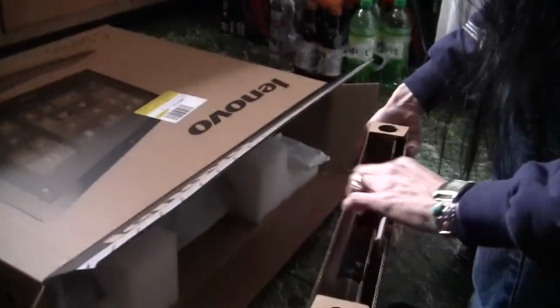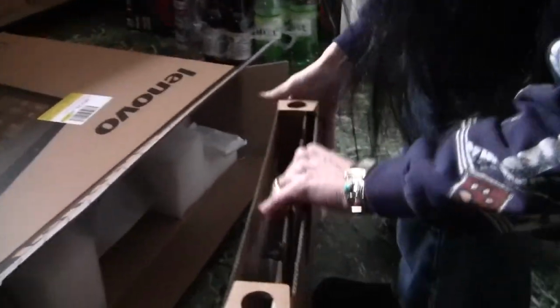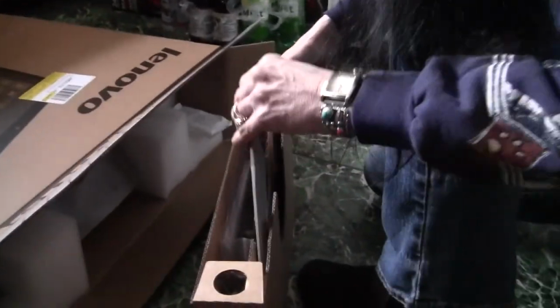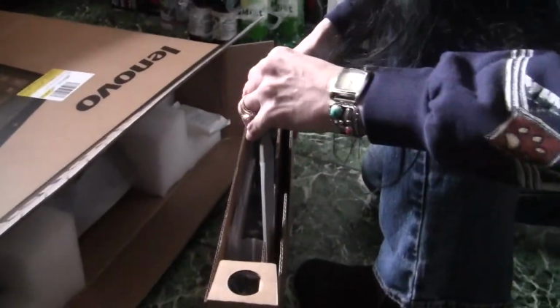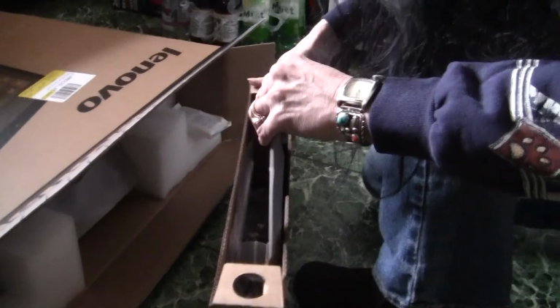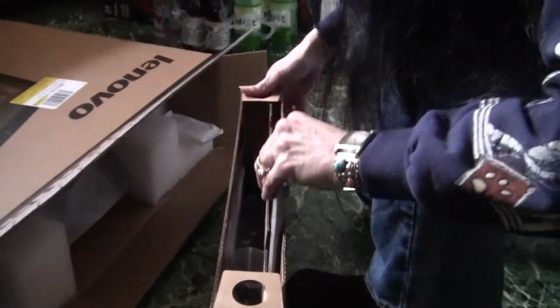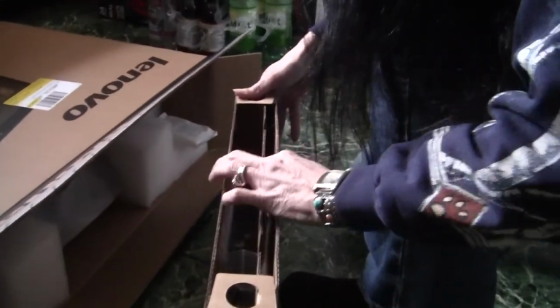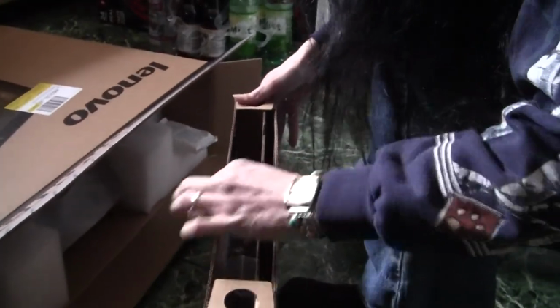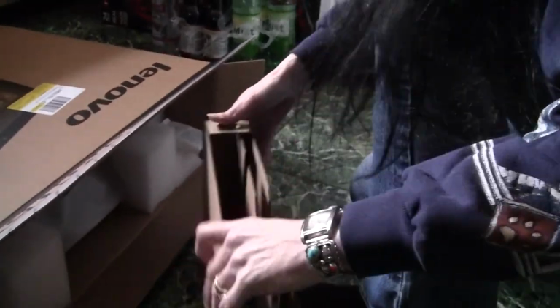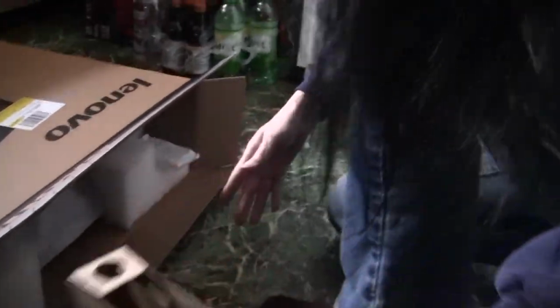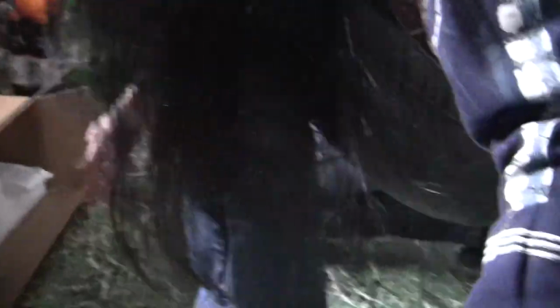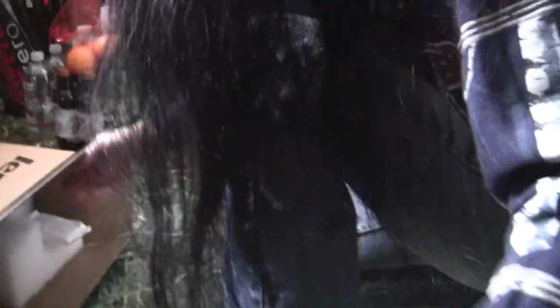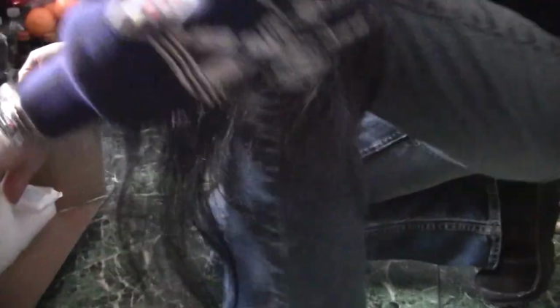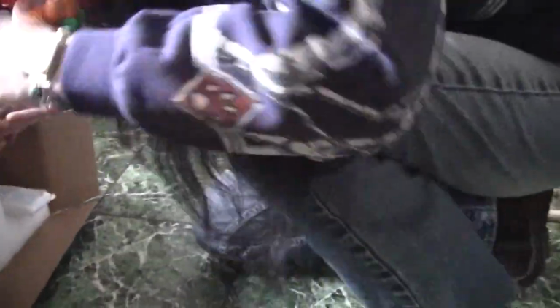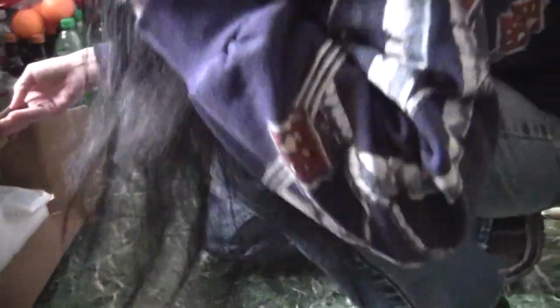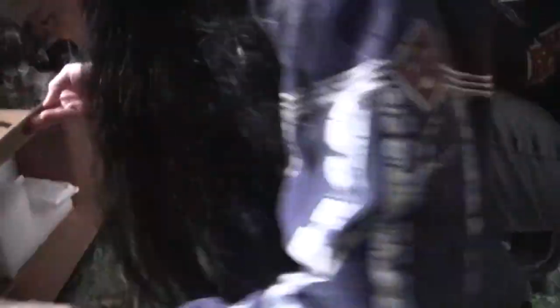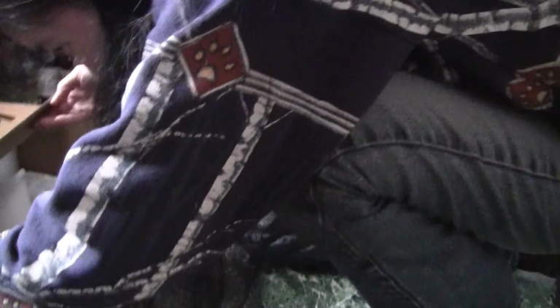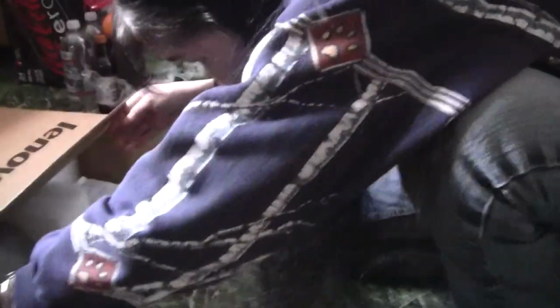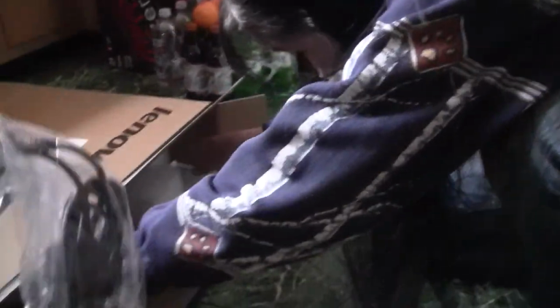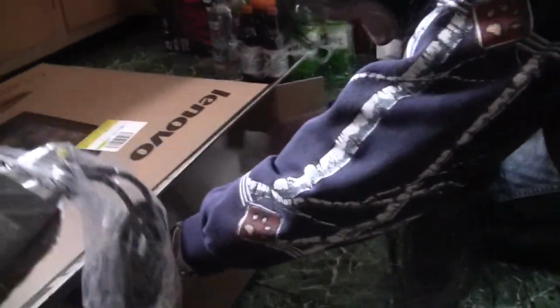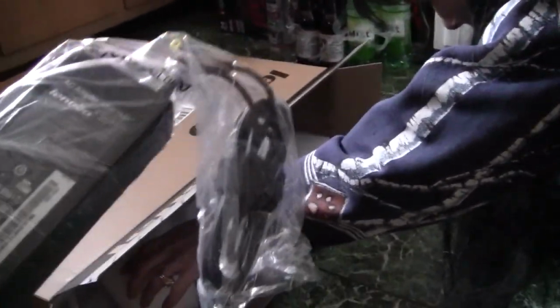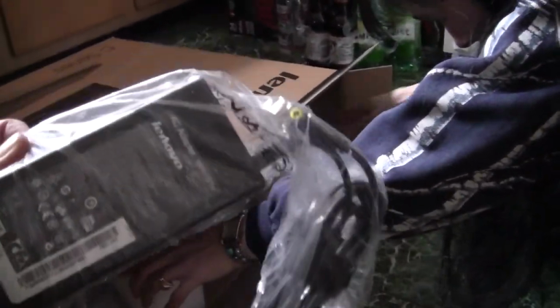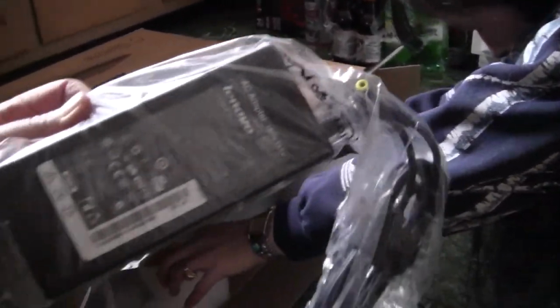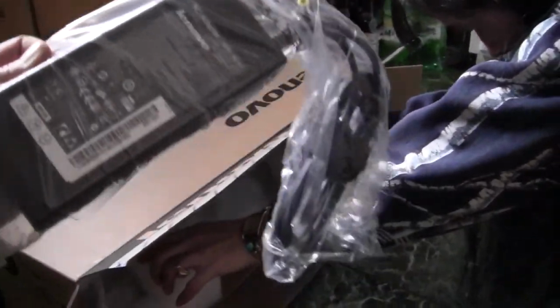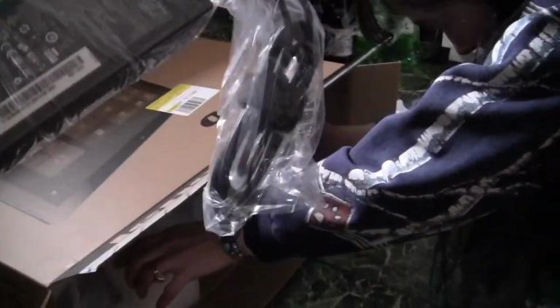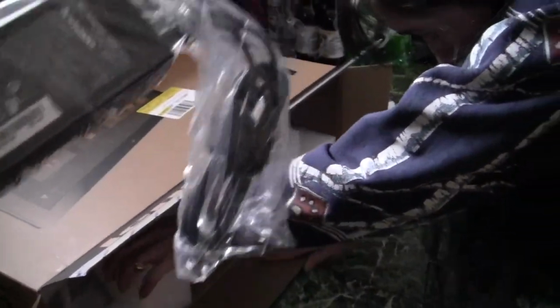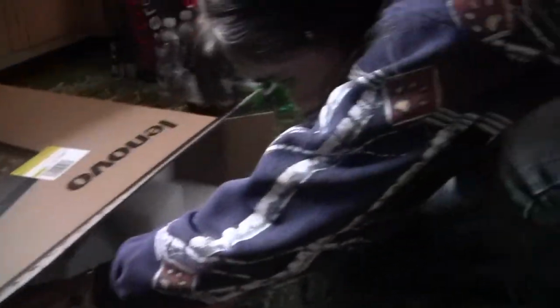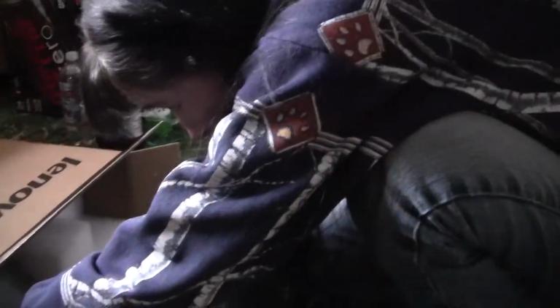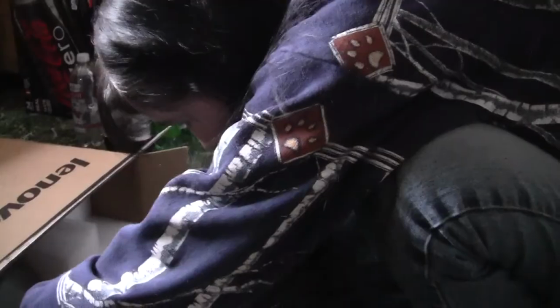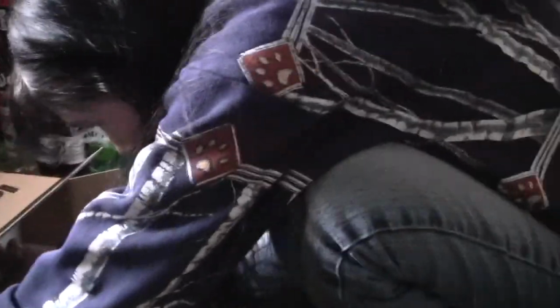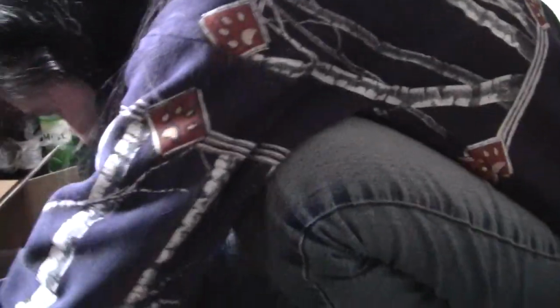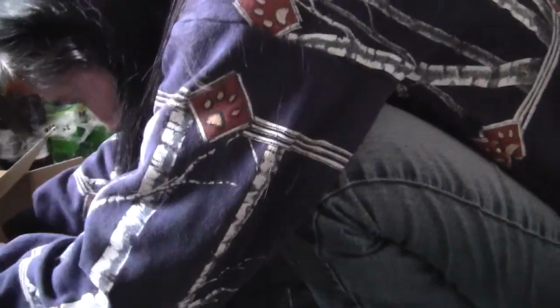What's the base? This is the base. That's the power cord.